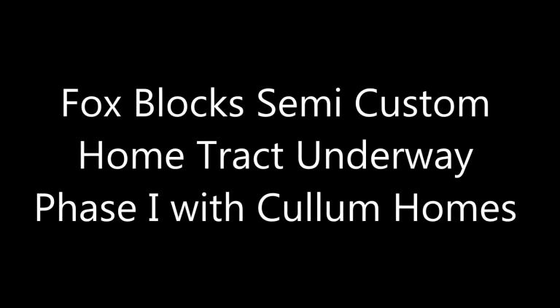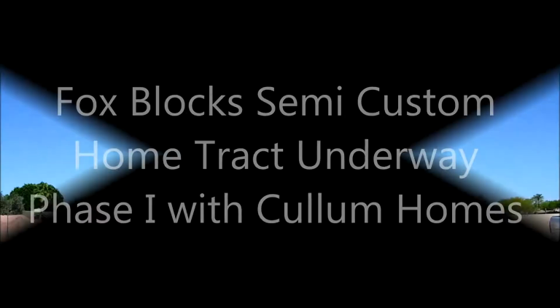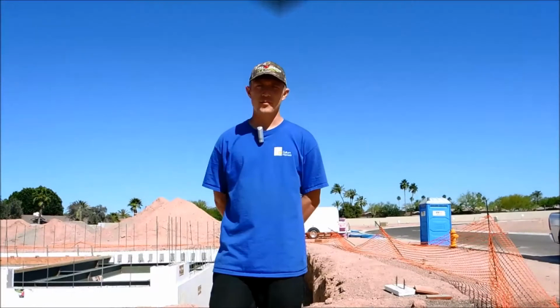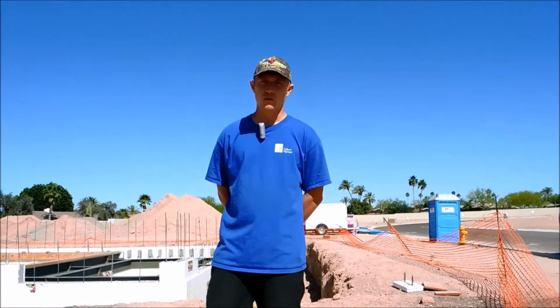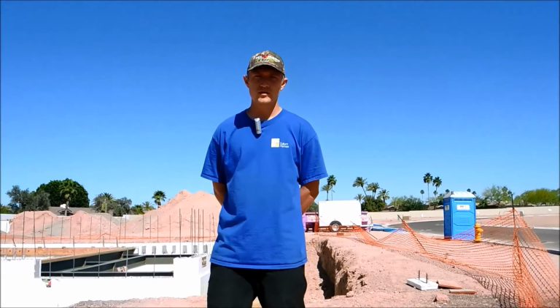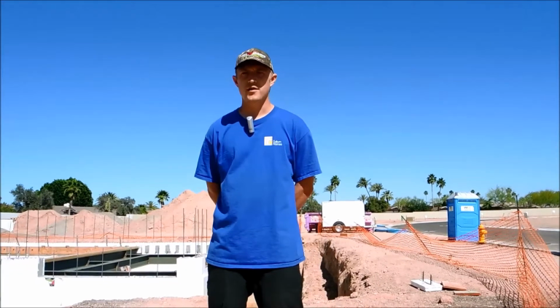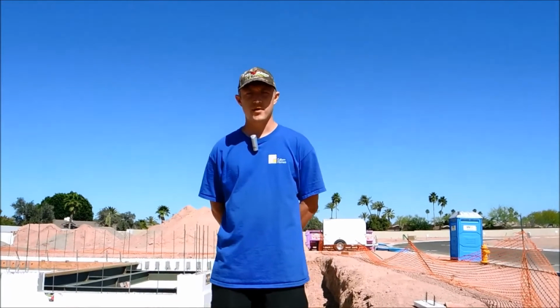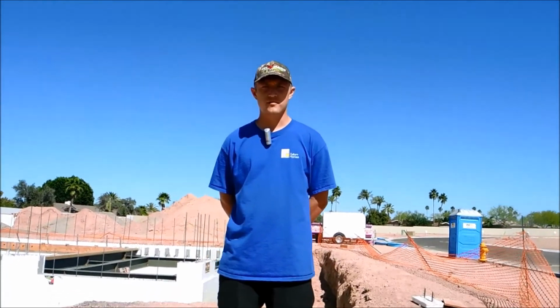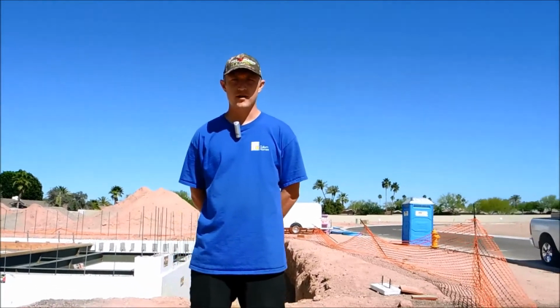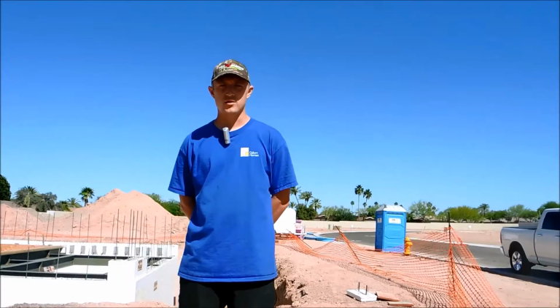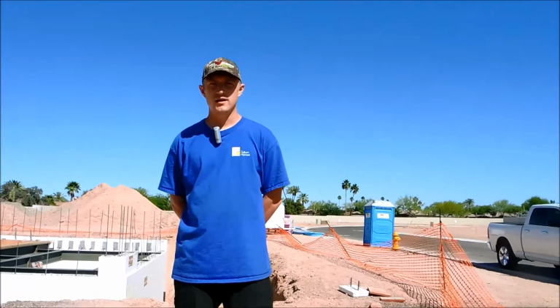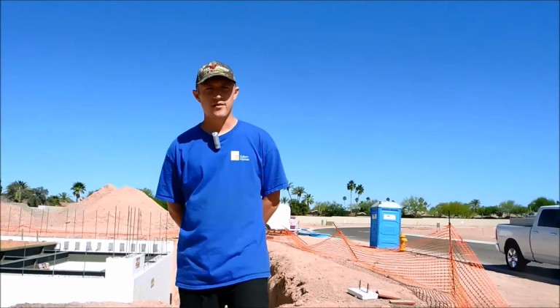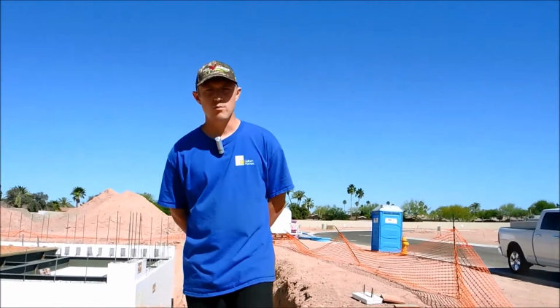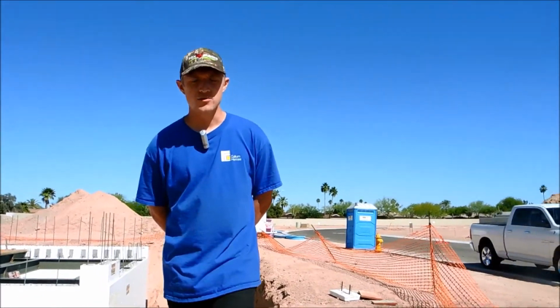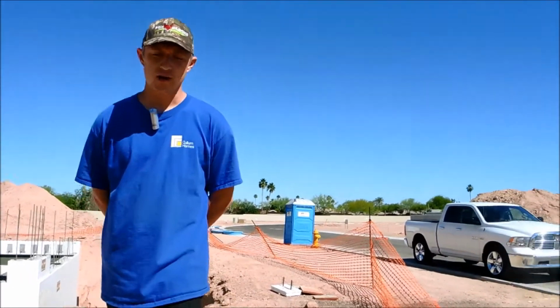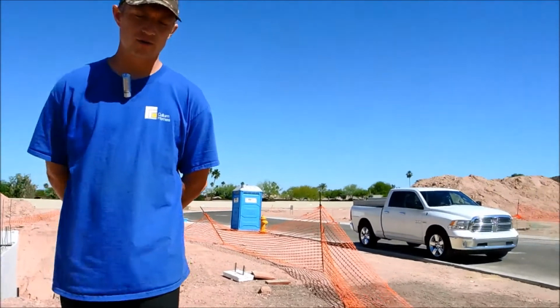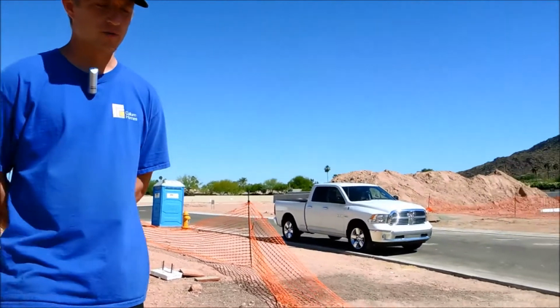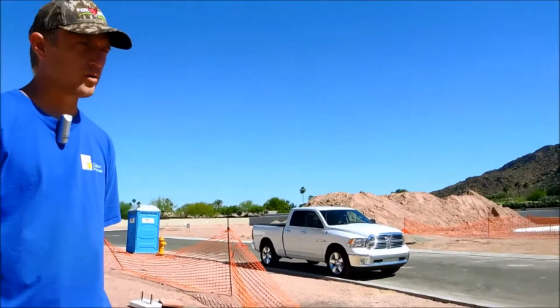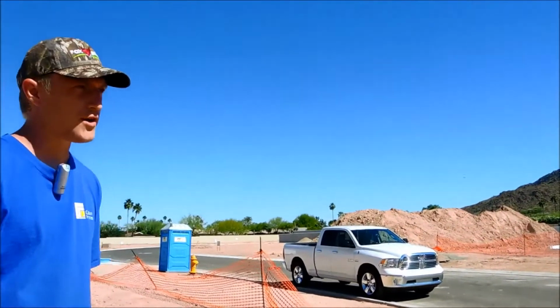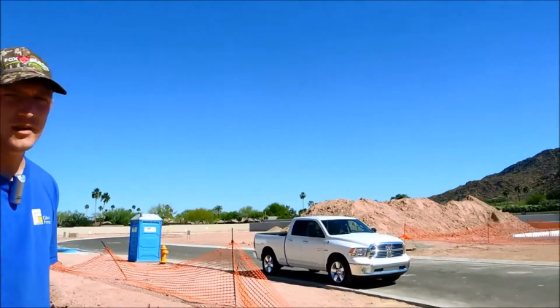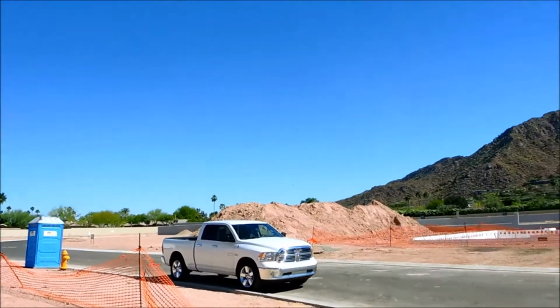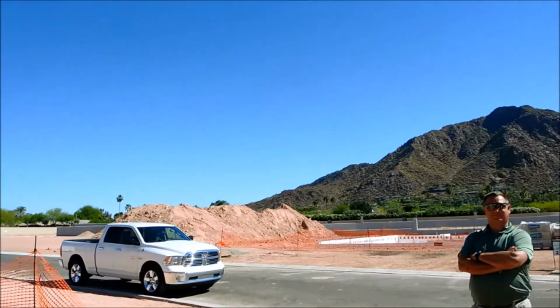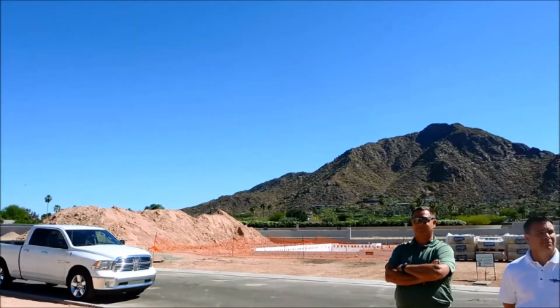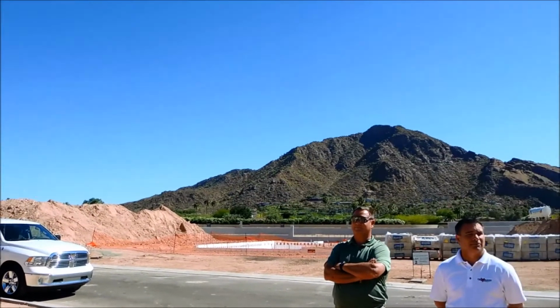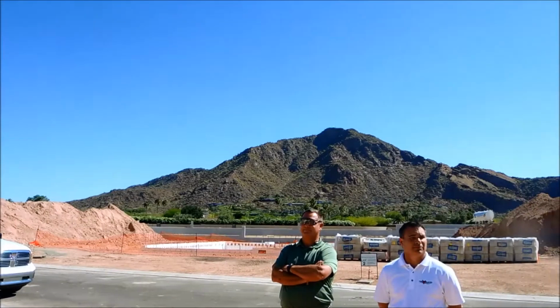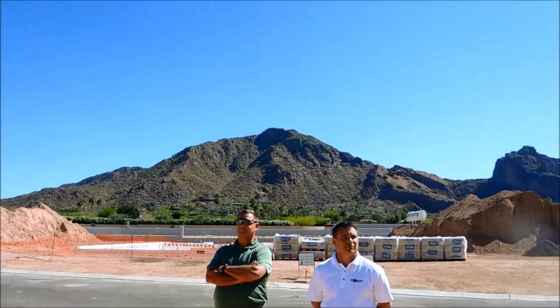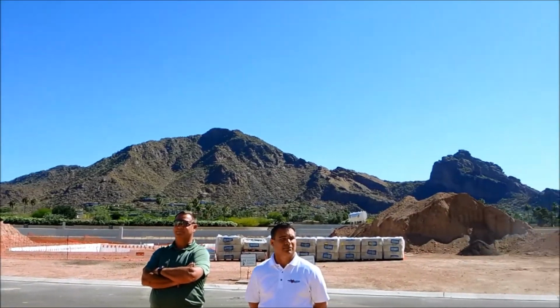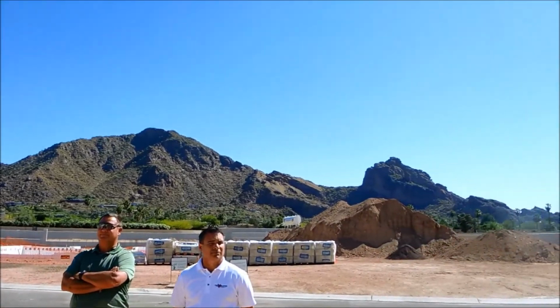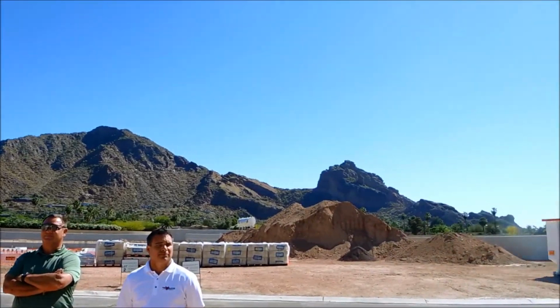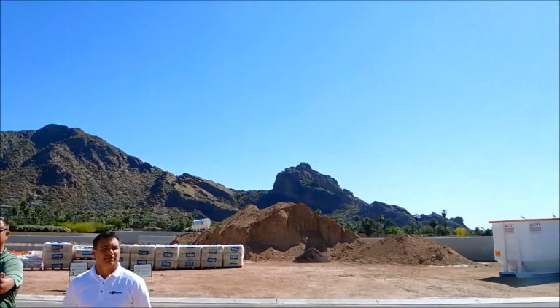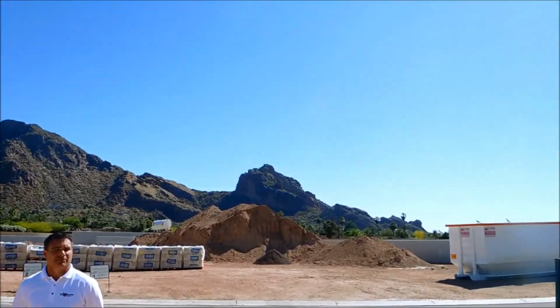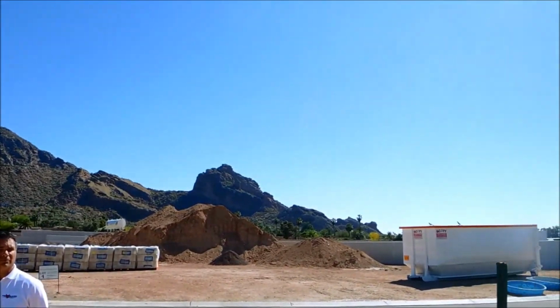Hi, I'm Brad with Cullum Homes down here in Paradise Valley, Arizona at the new Mountain Shadows Resort location, Village at Mountain Shadows. It's a 40-lot subdivision here.